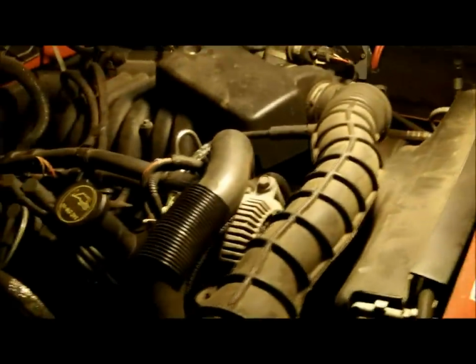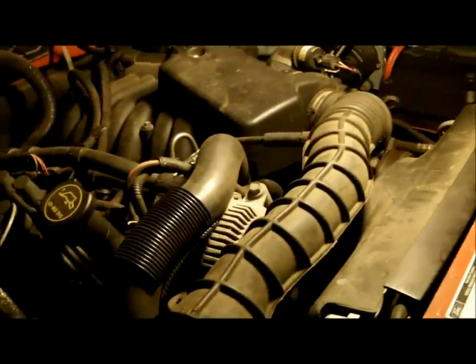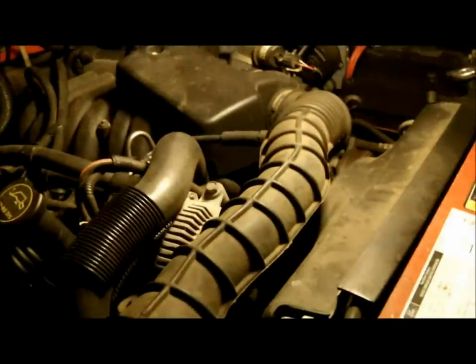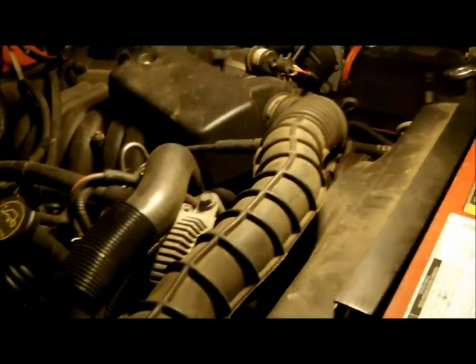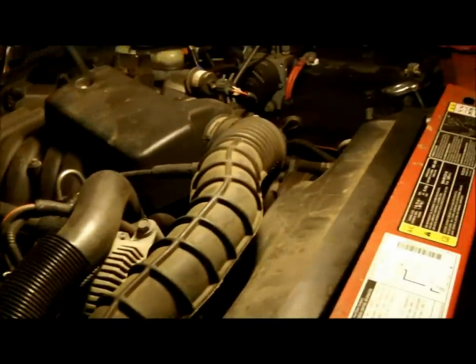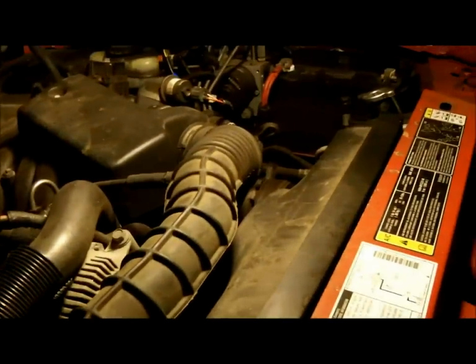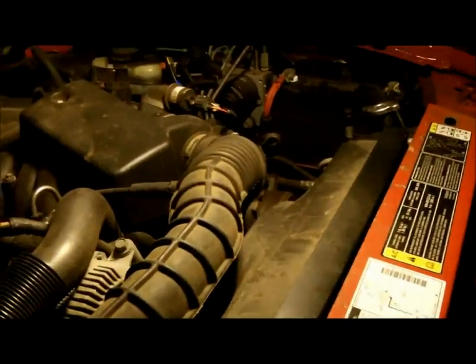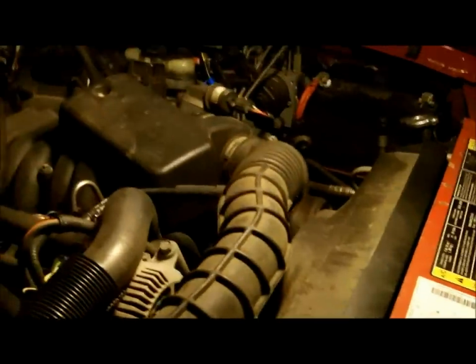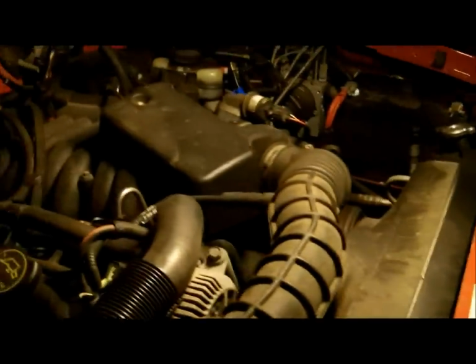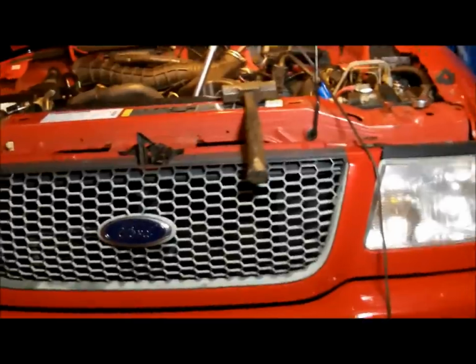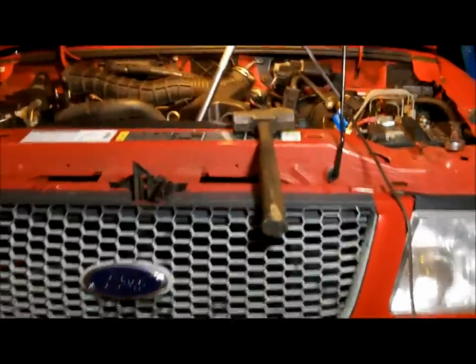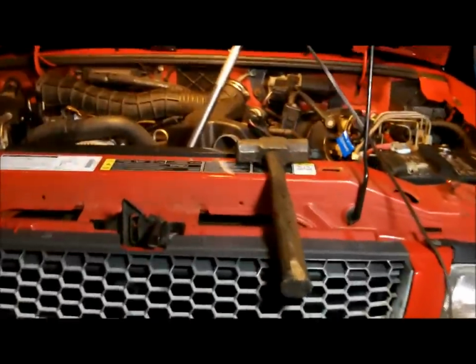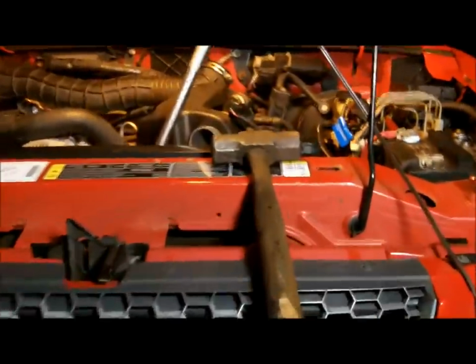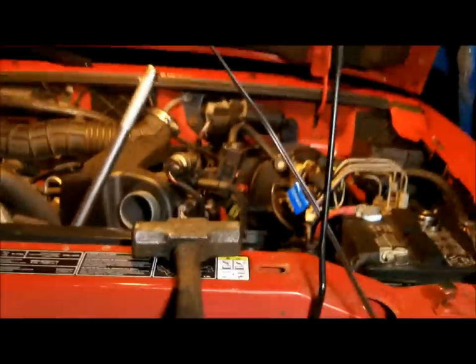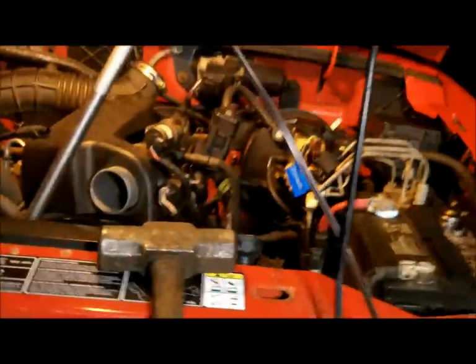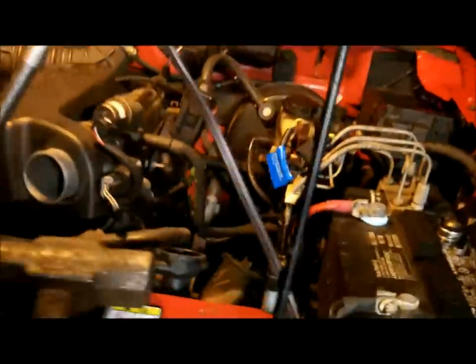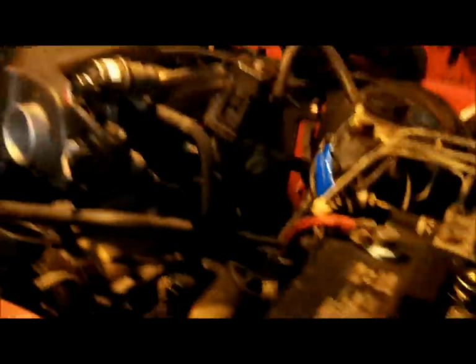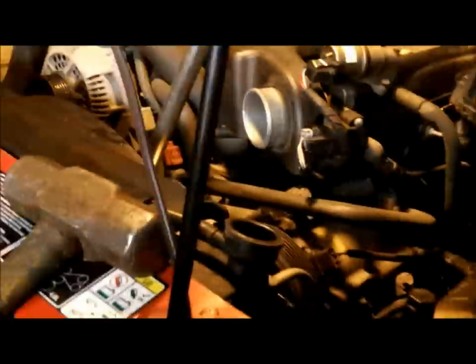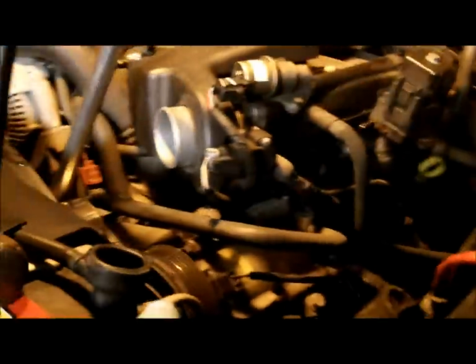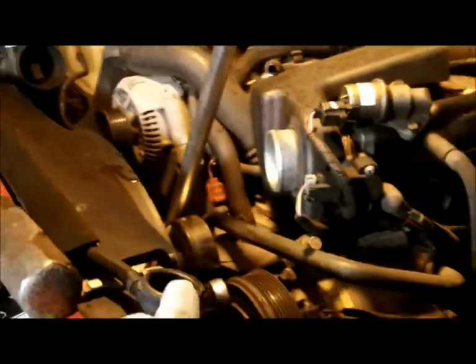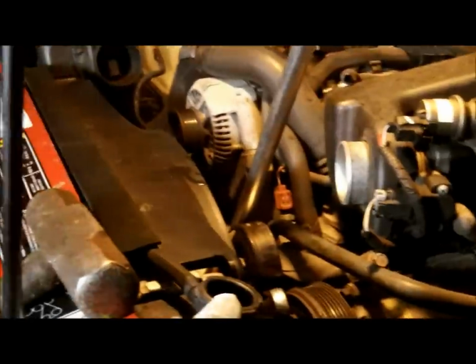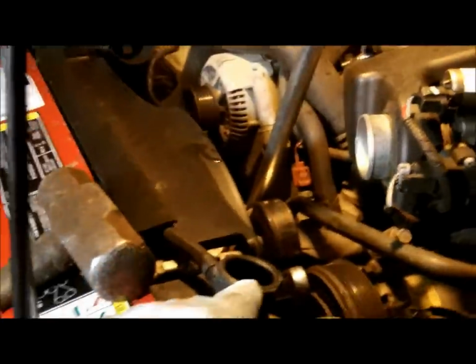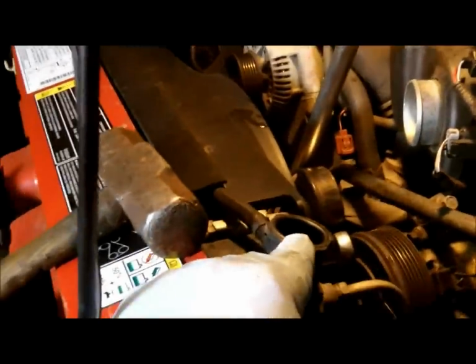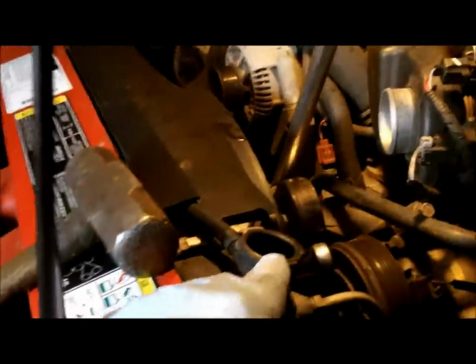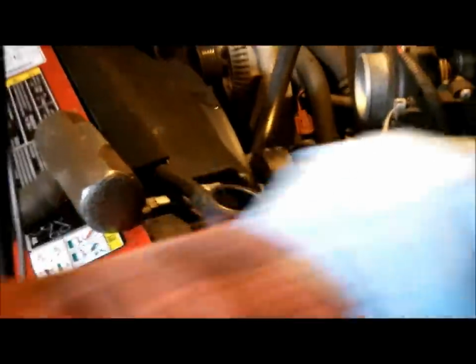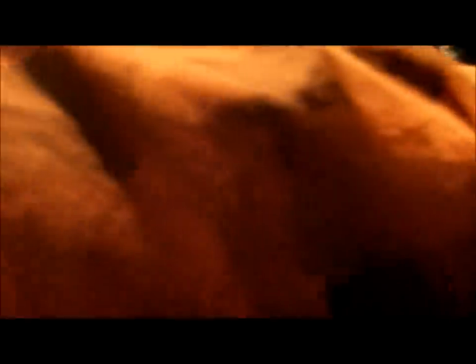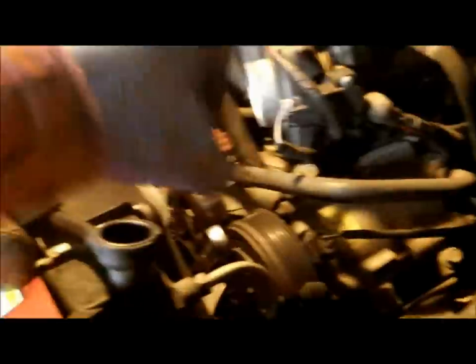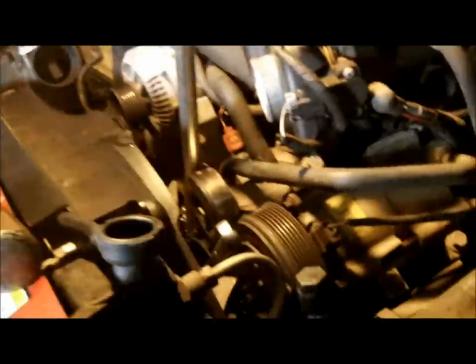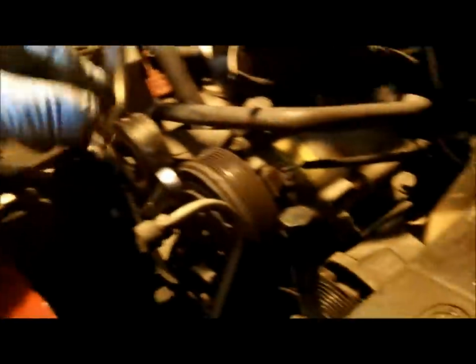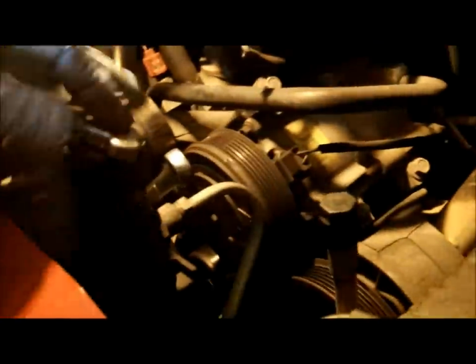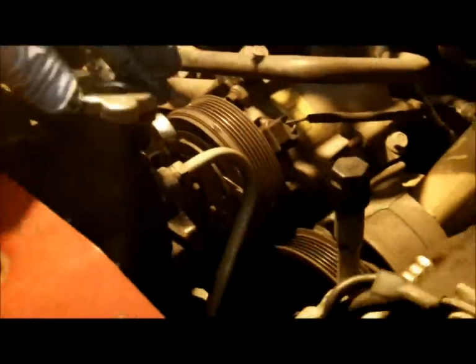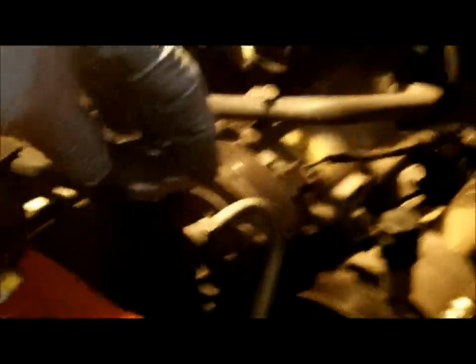This is what we got to start with and I'll kick it back on when I get some of this torn apart to explain what I did. What I've done so far is first removed the radiator cap.